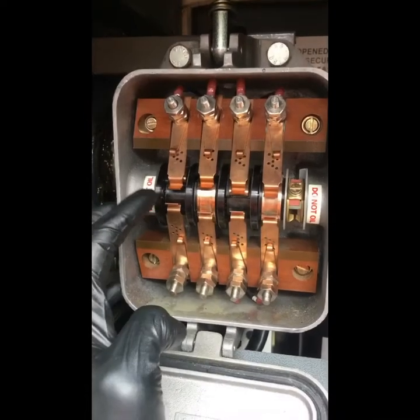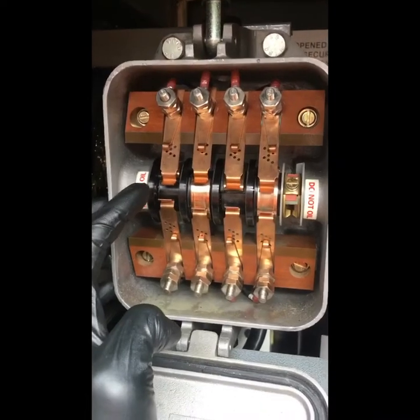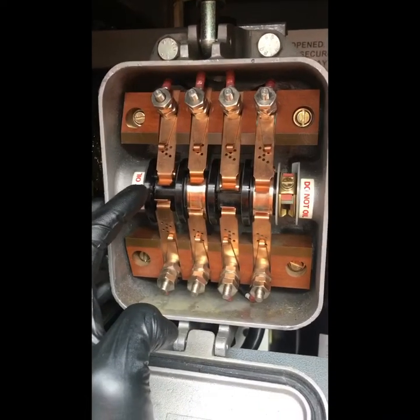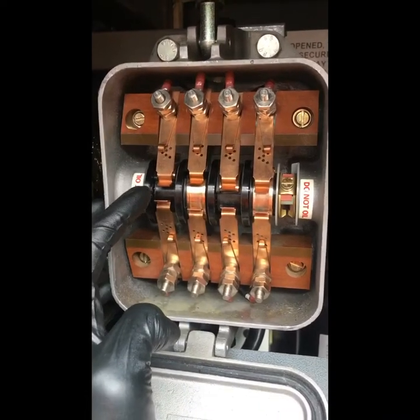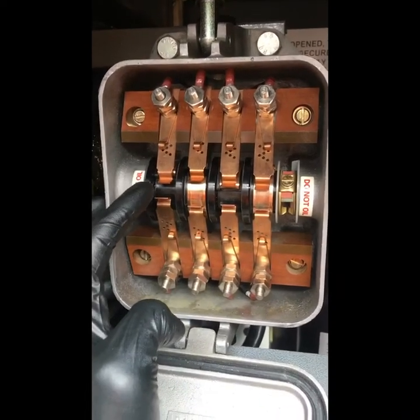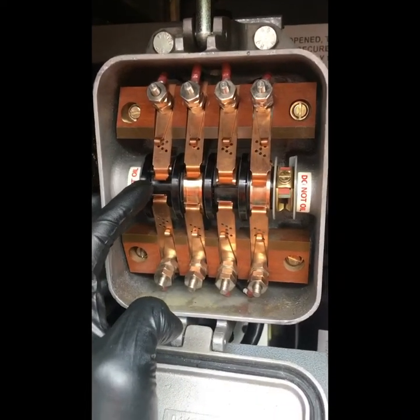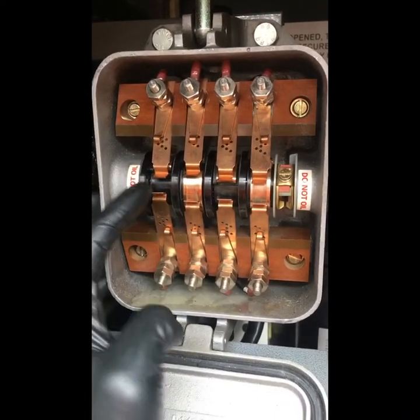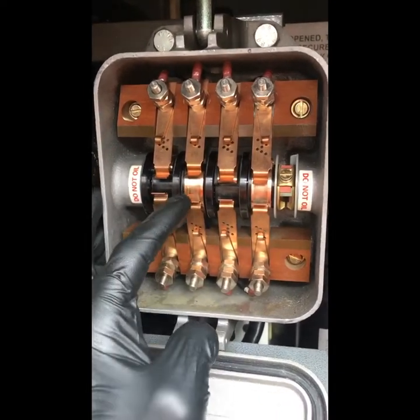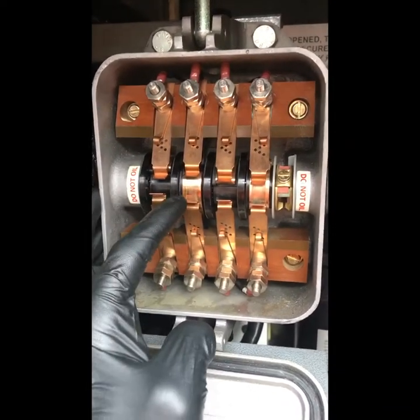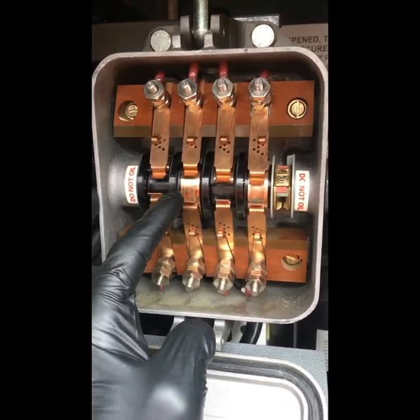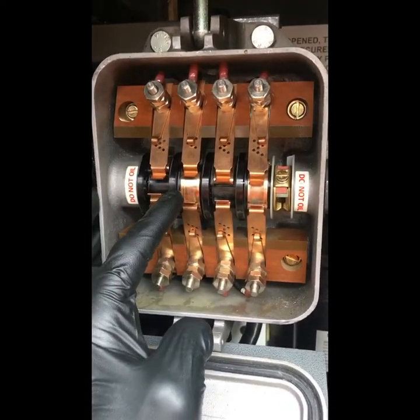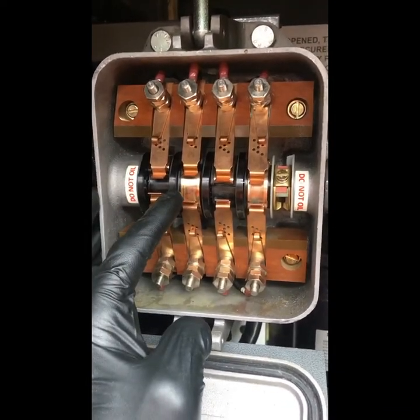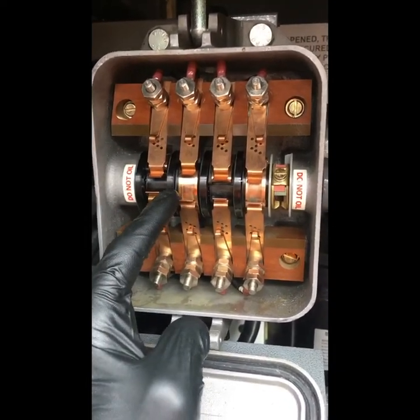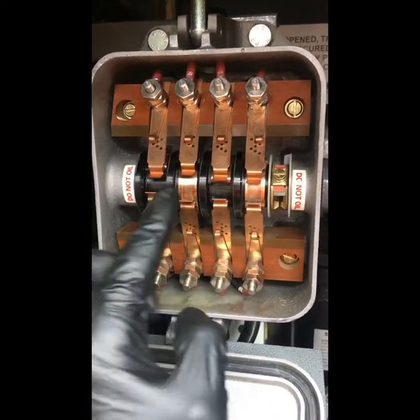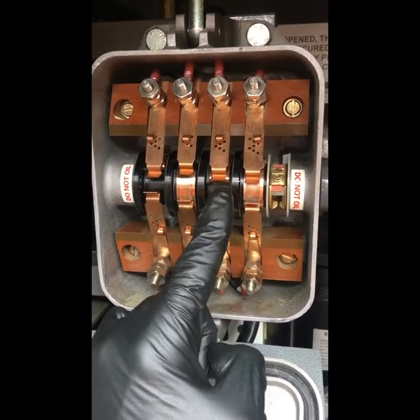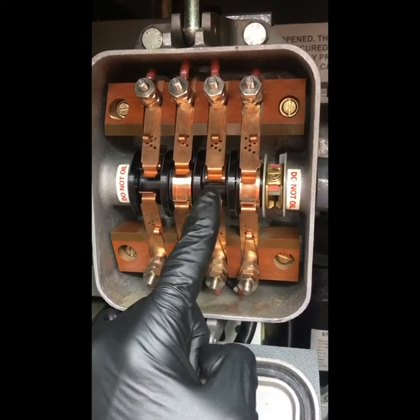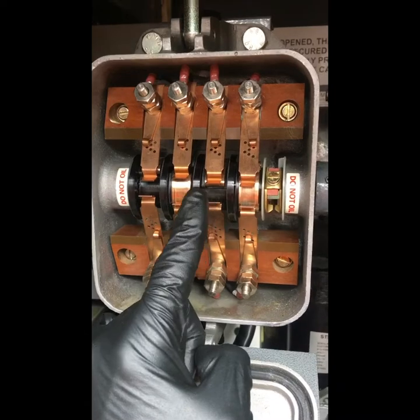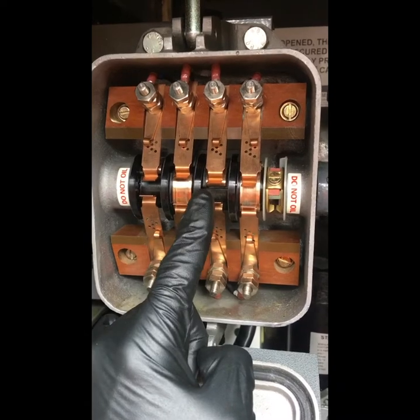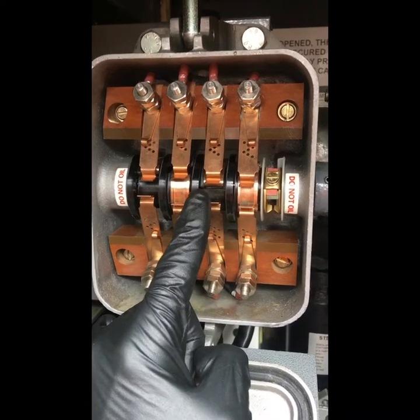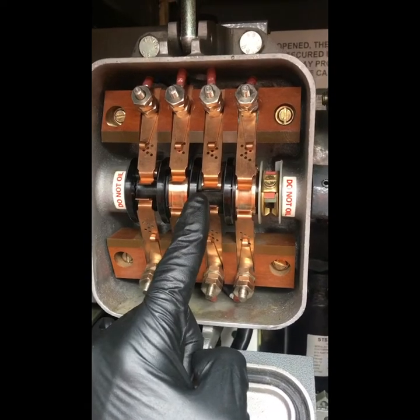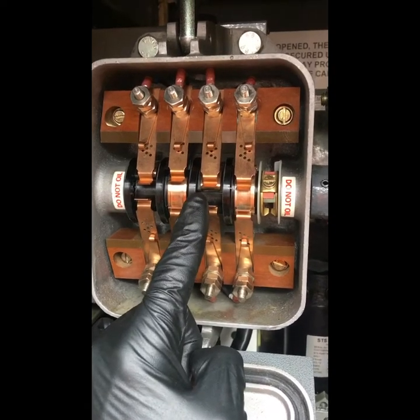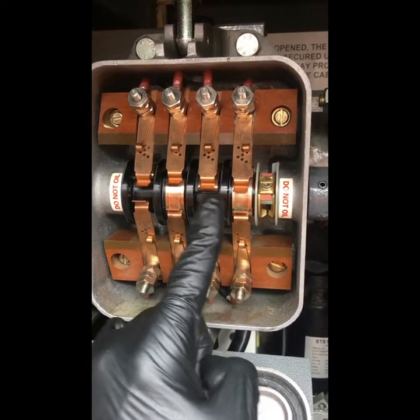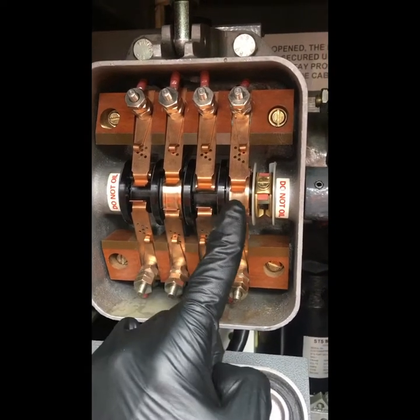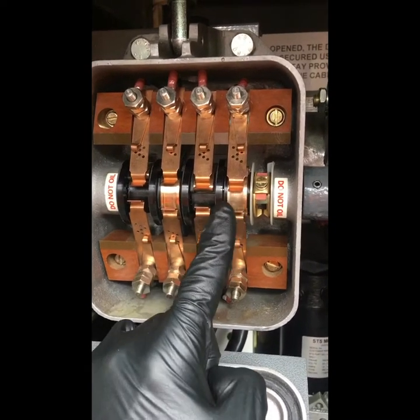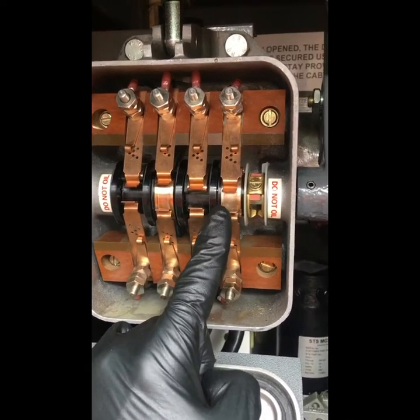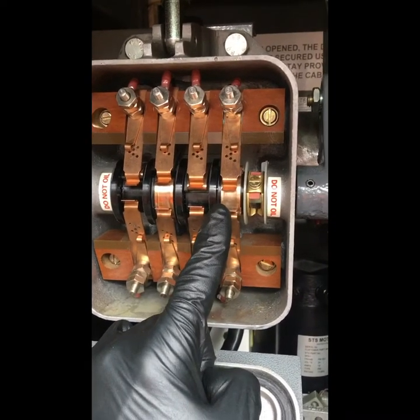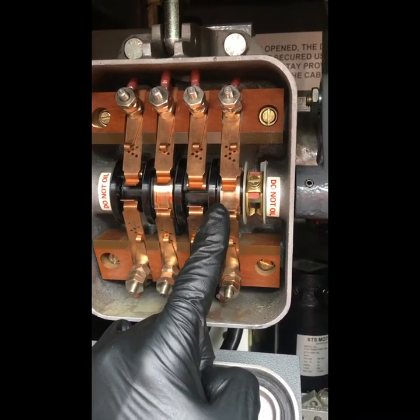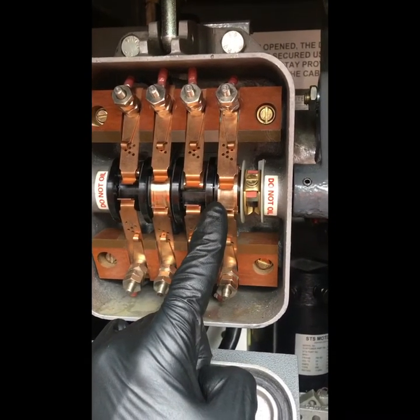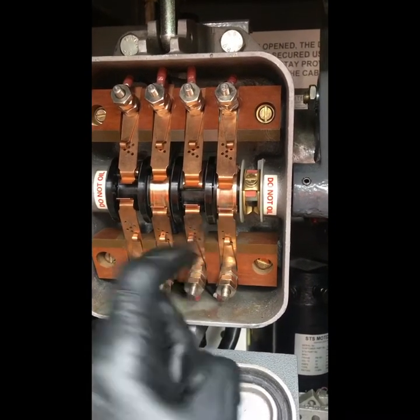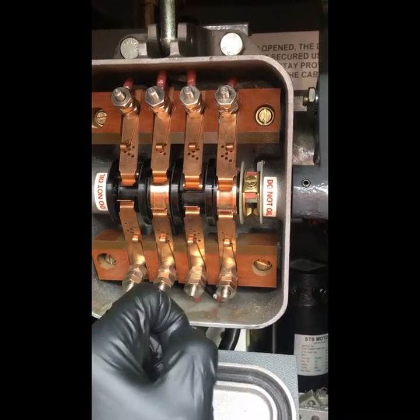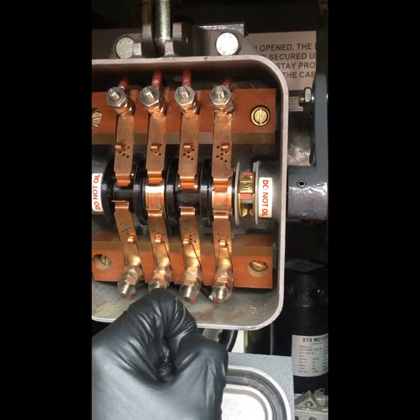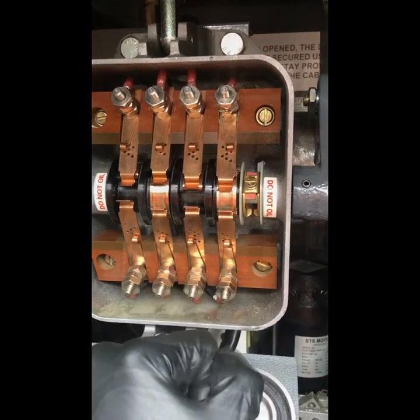These are your up proving contacts, the down proving contacts, the red light contacts, and the motor relay in the down position.